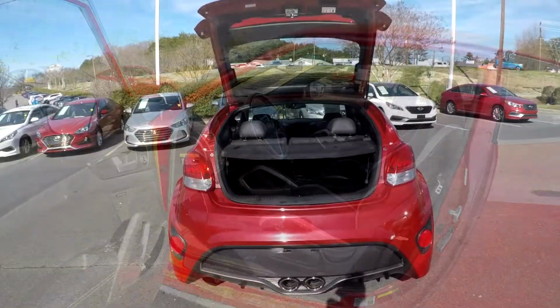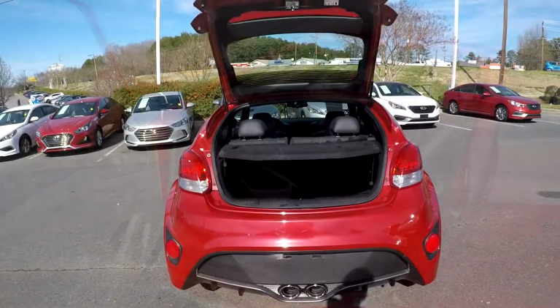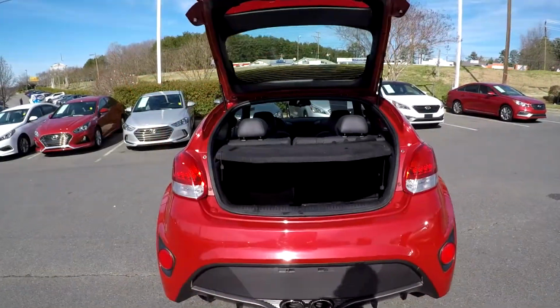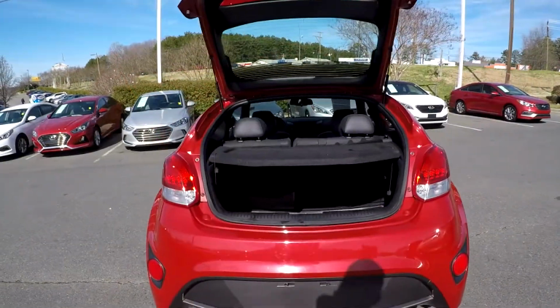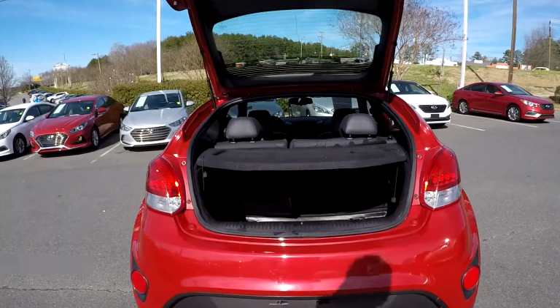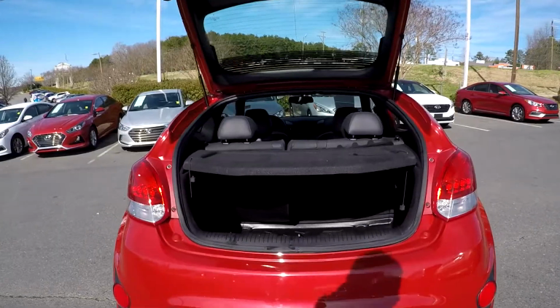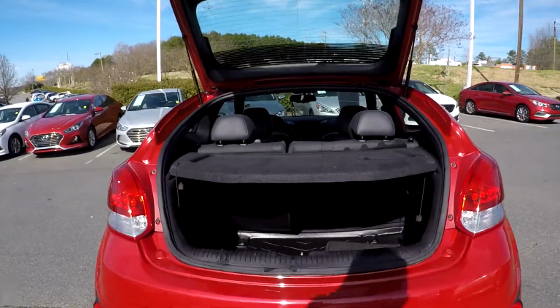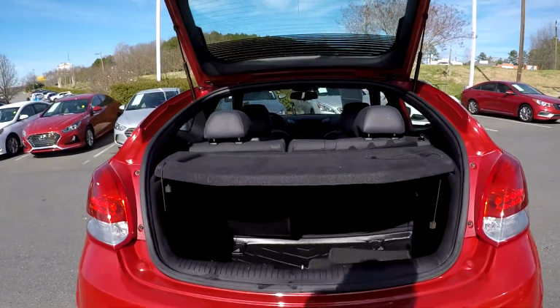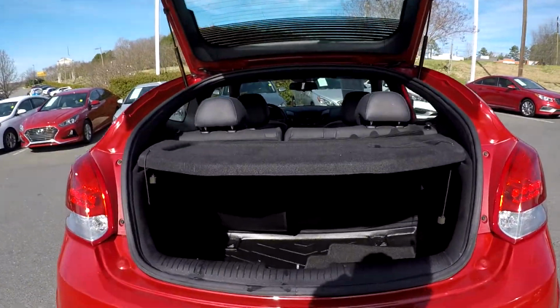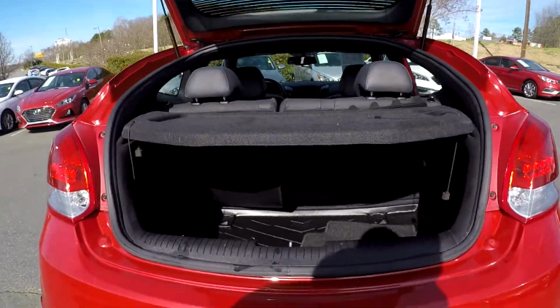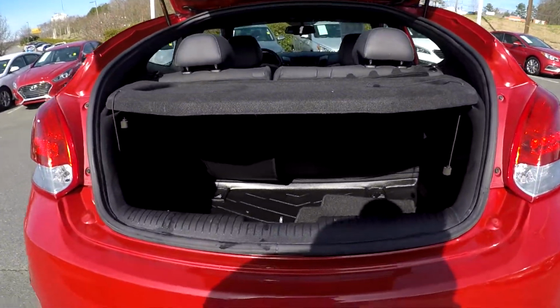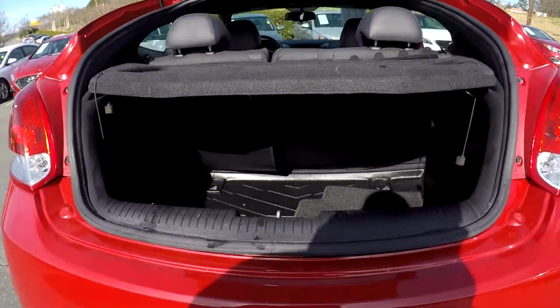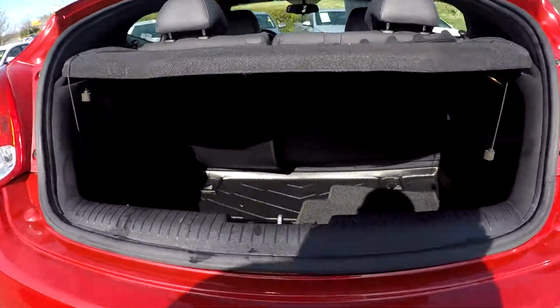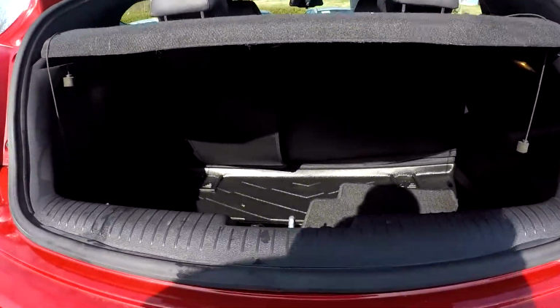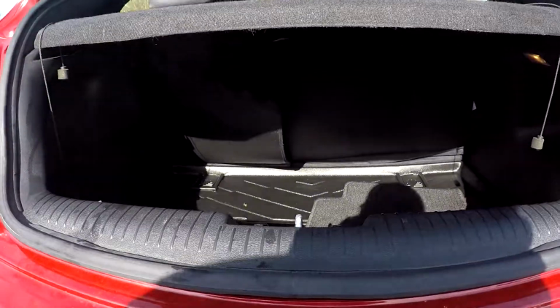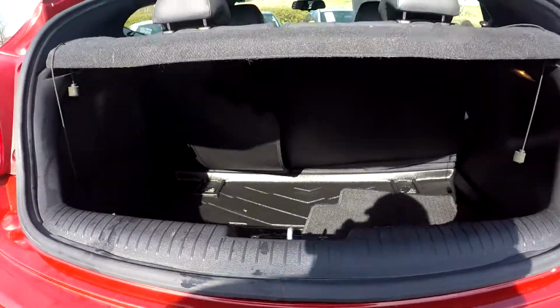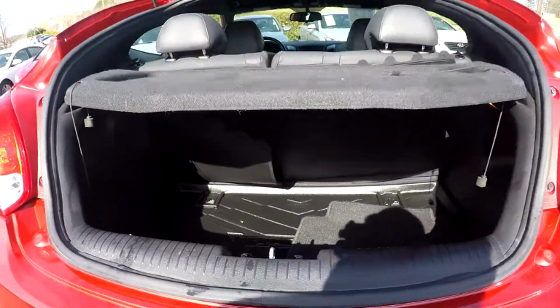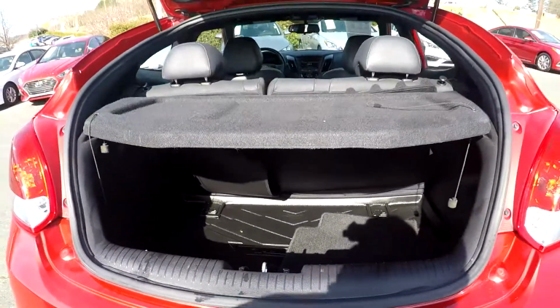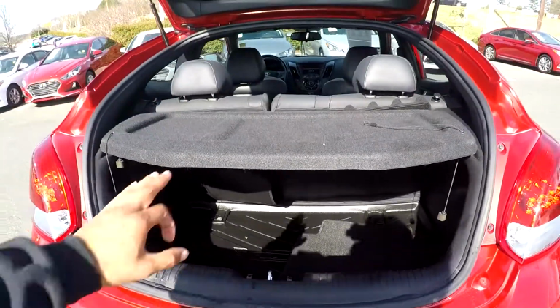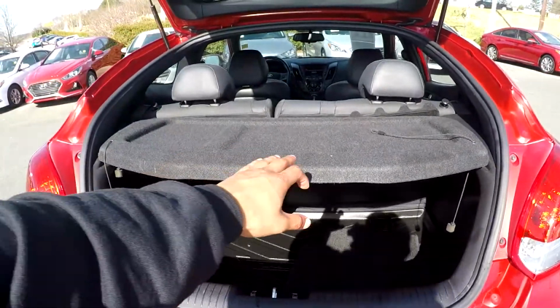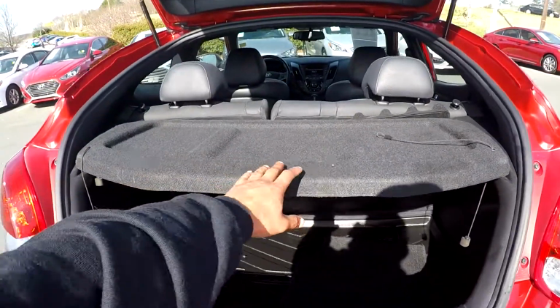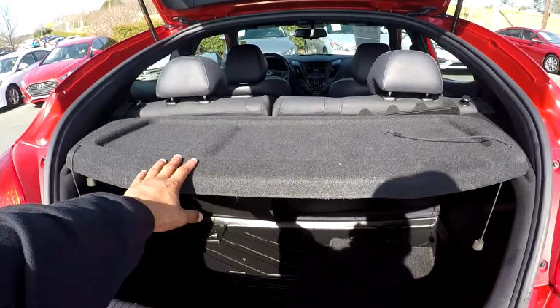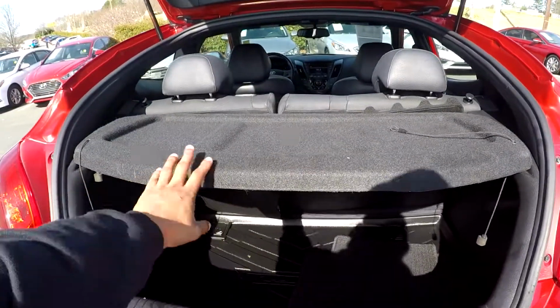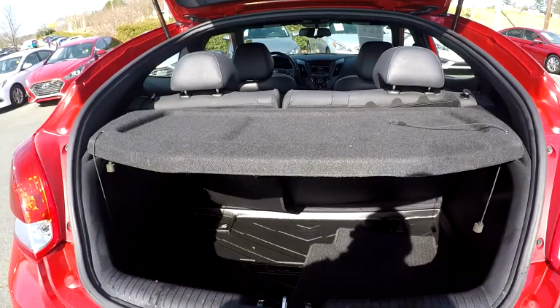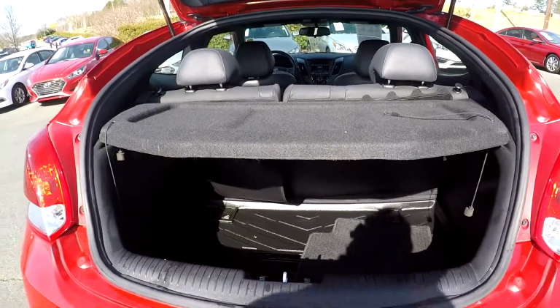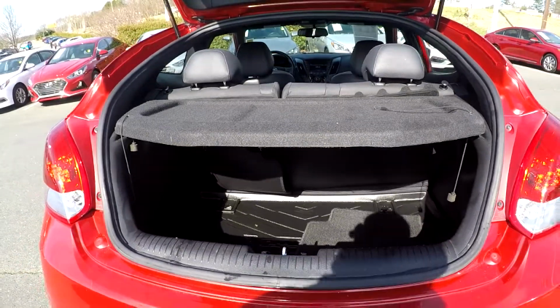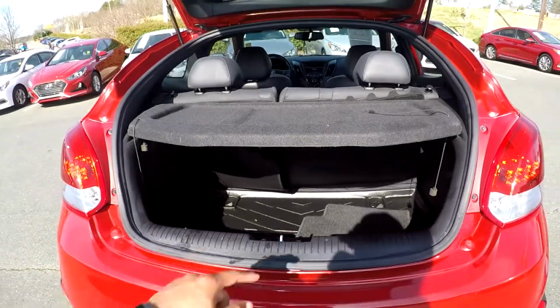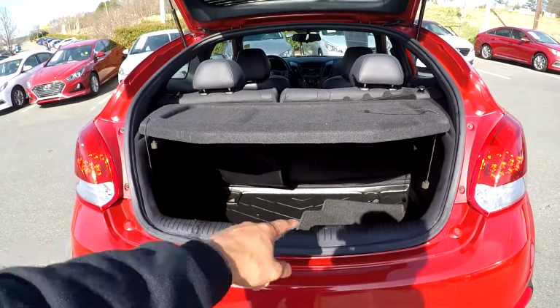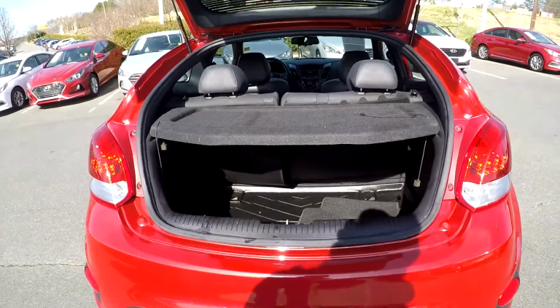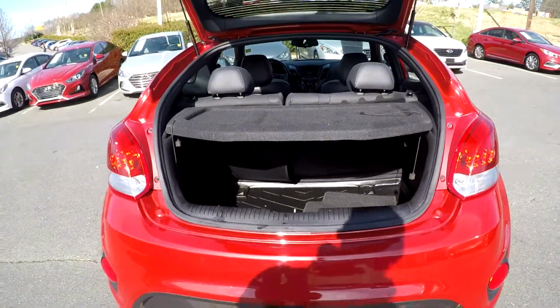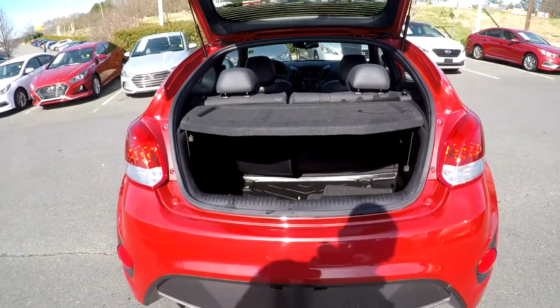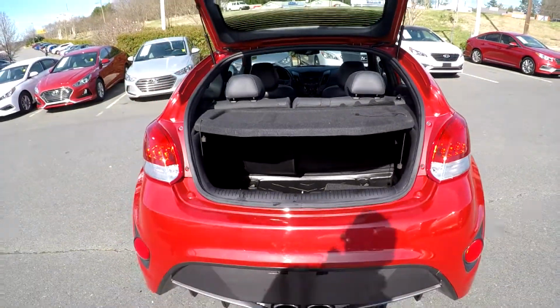Coming into your cargo area back here, you can see you can have pretty good space down here. You're also going to have an additional shade here for whatever purpose needed. You also have some original mats in there.